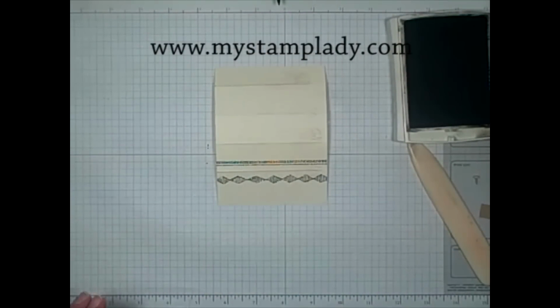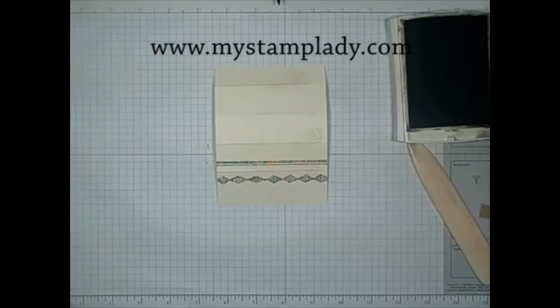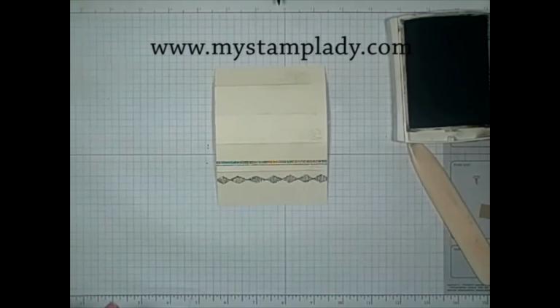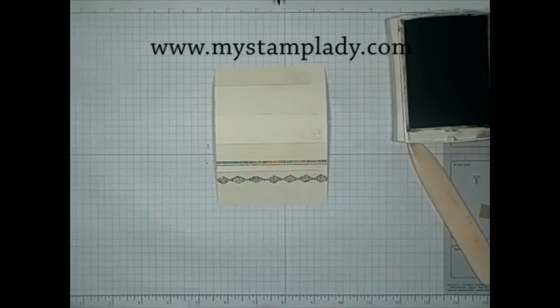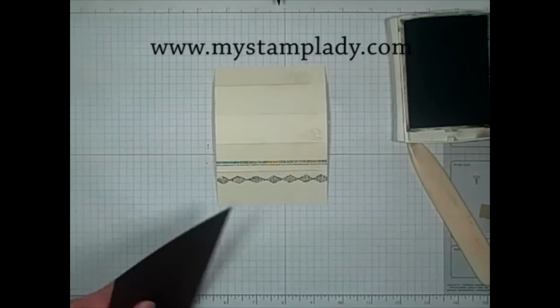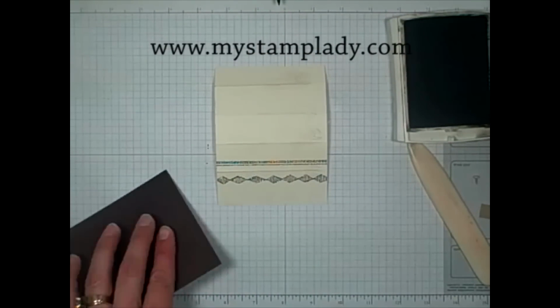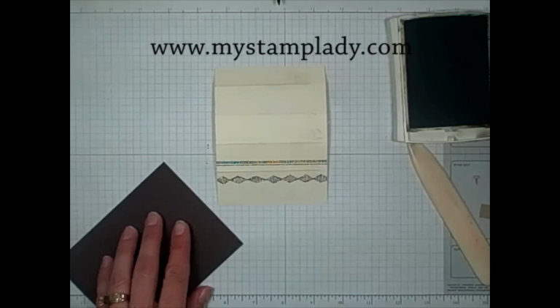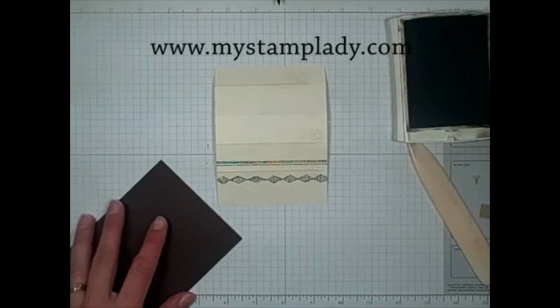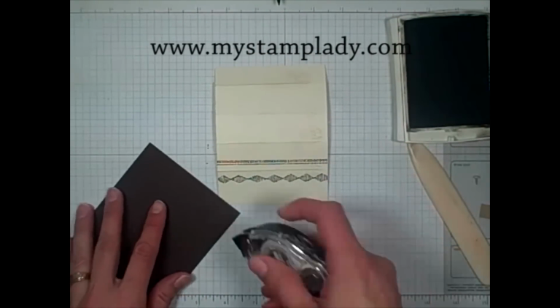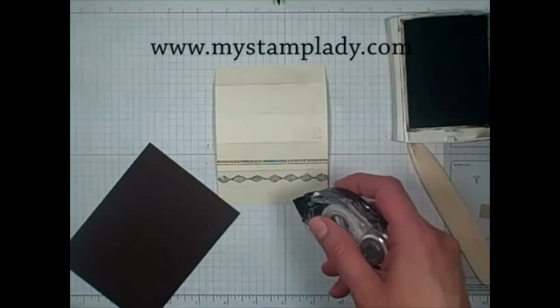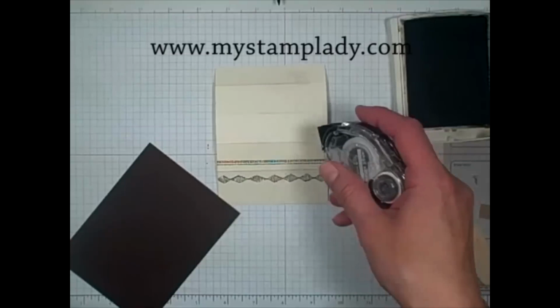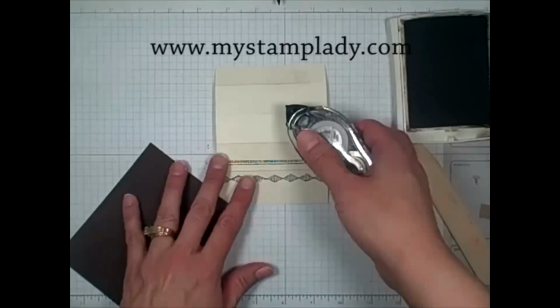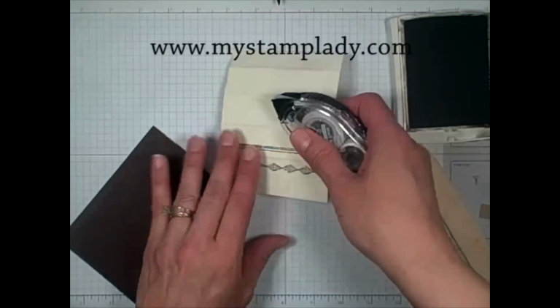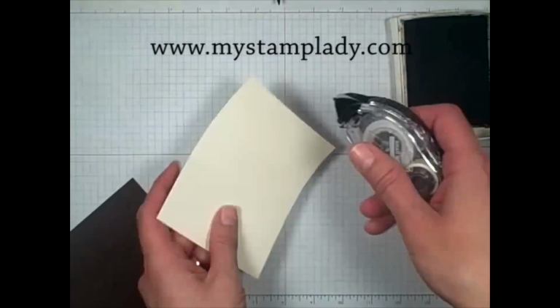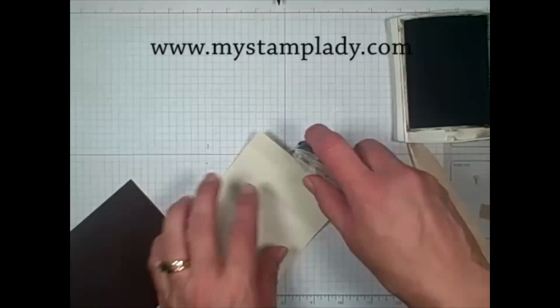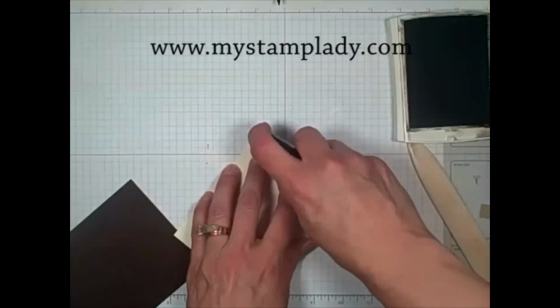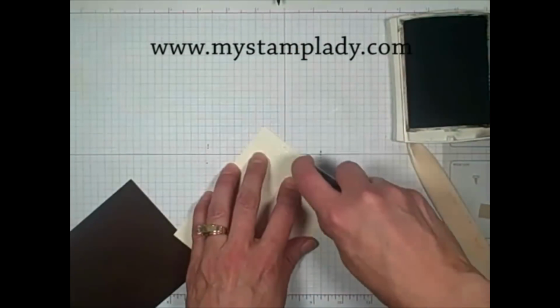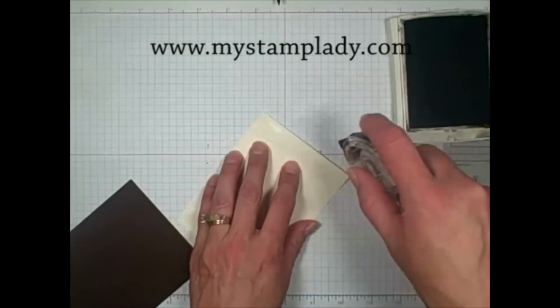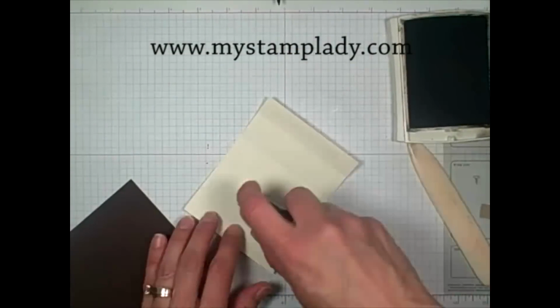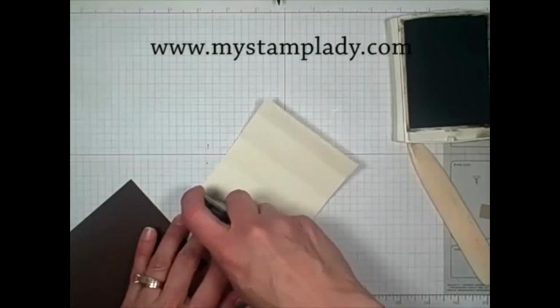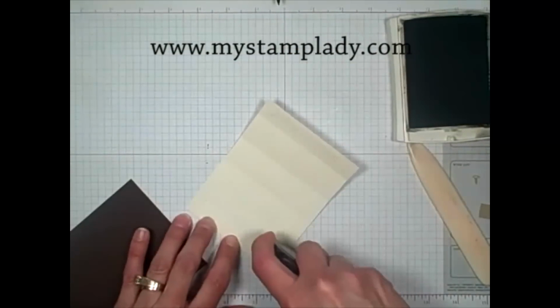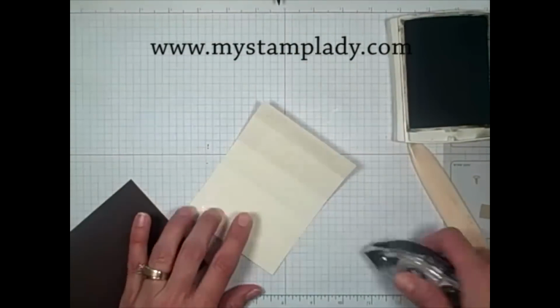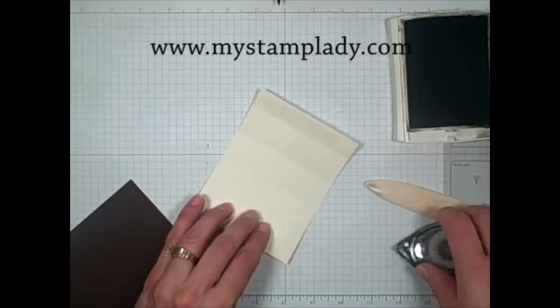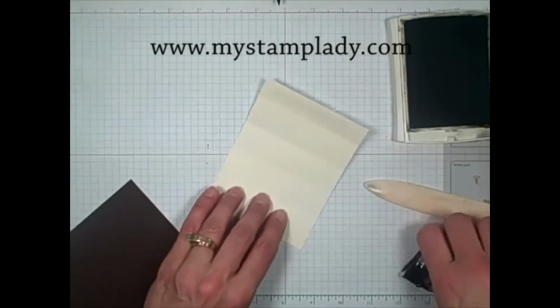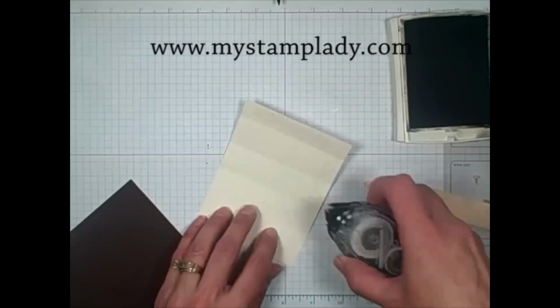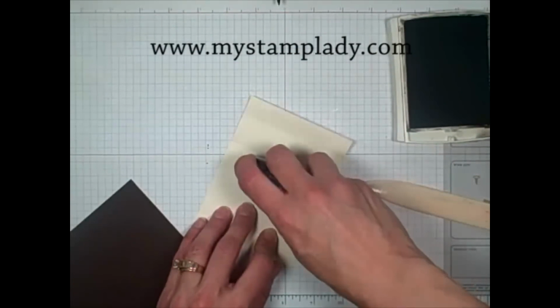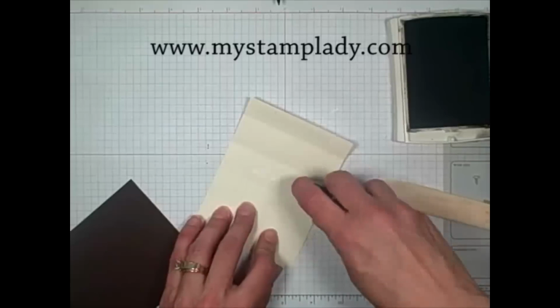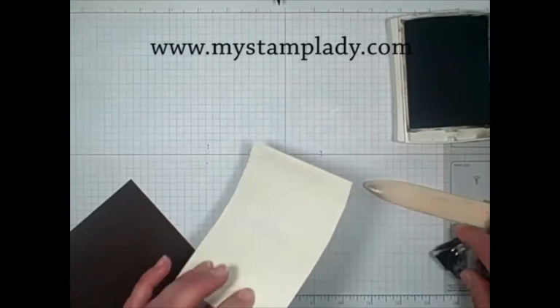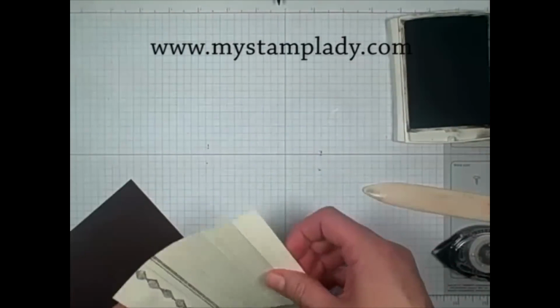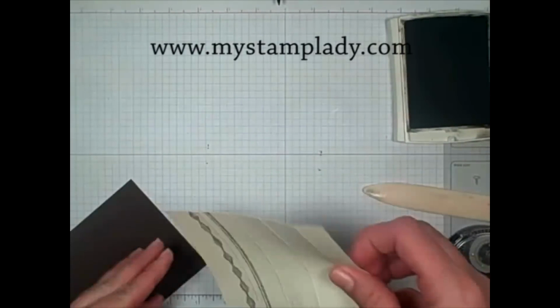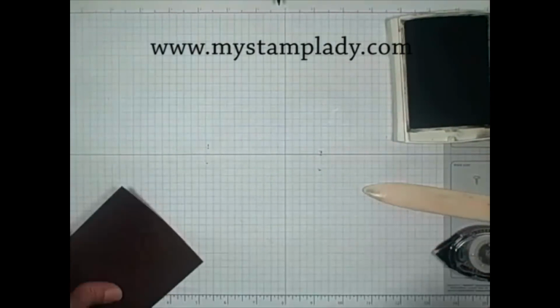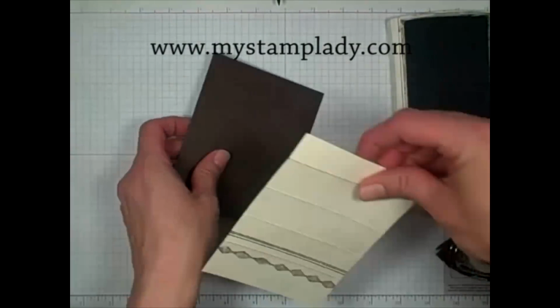So then I will mount this to my early espresso cardstock mat.